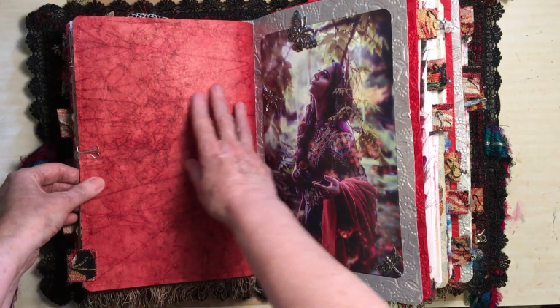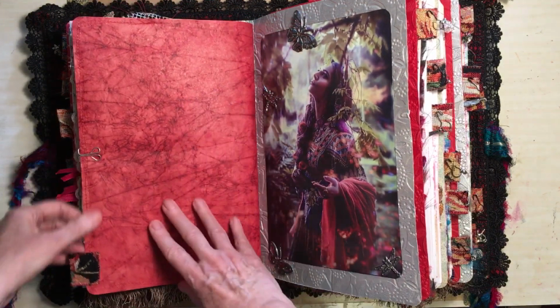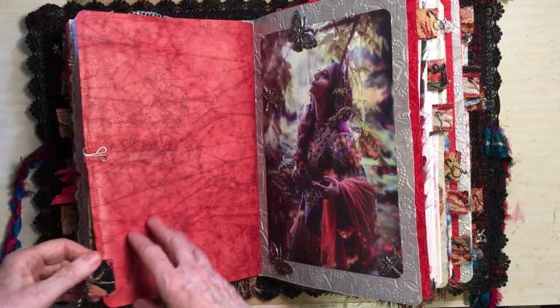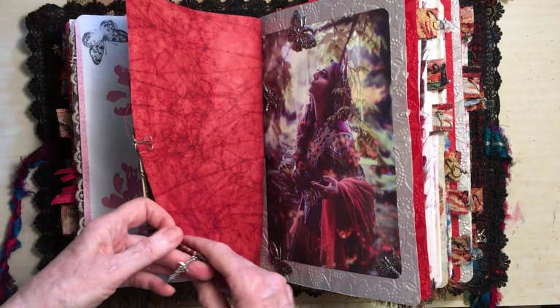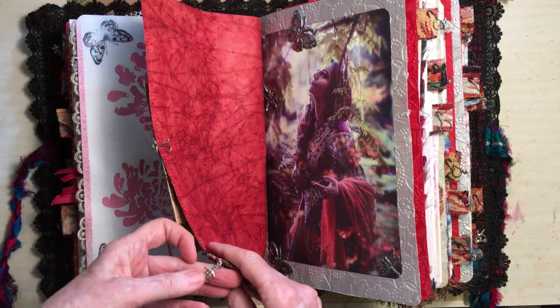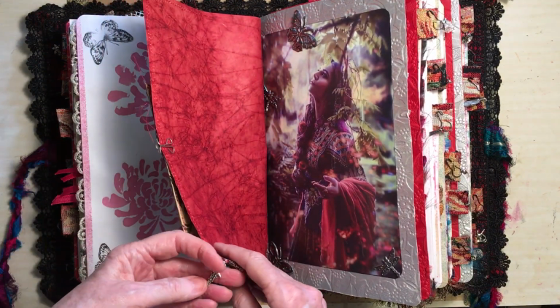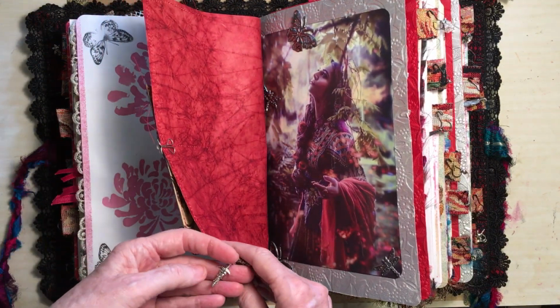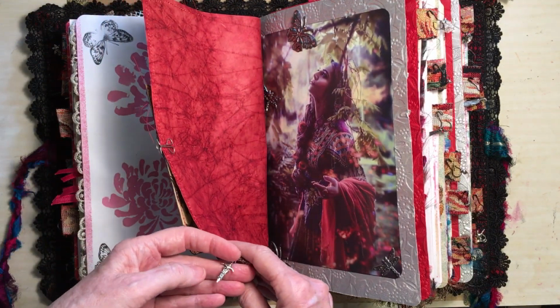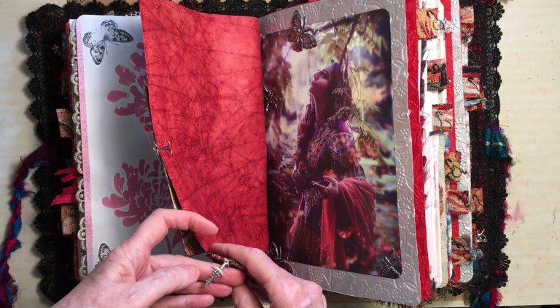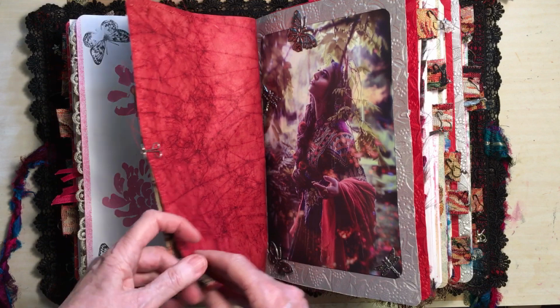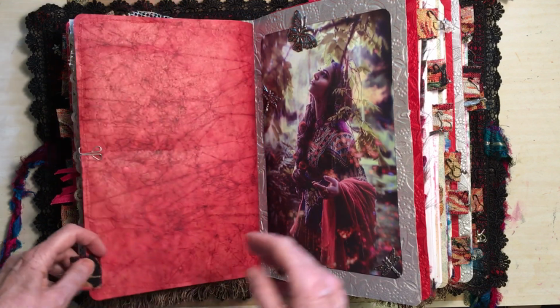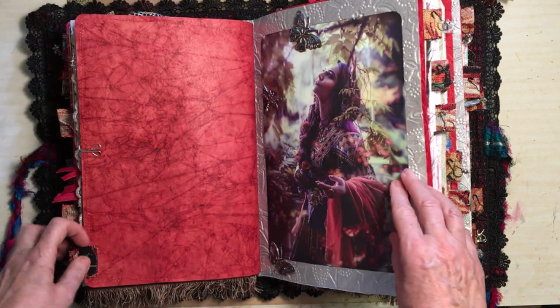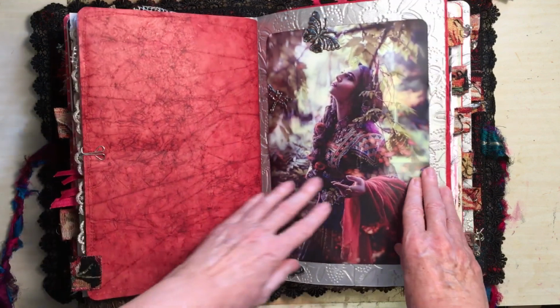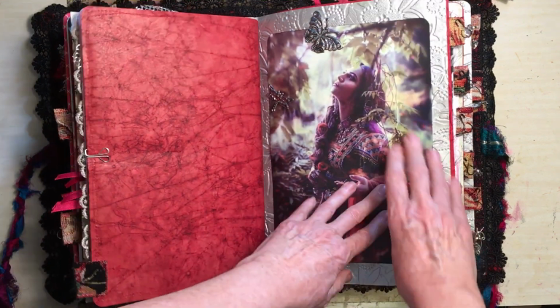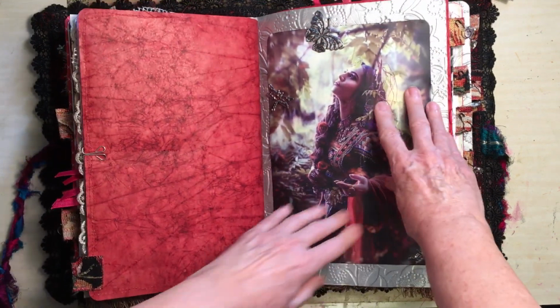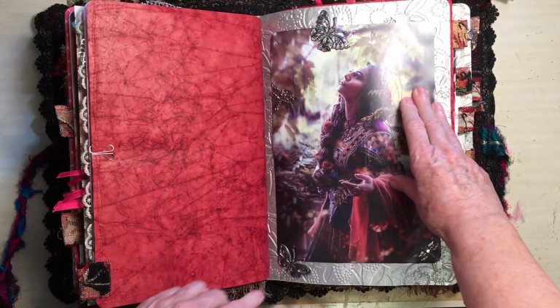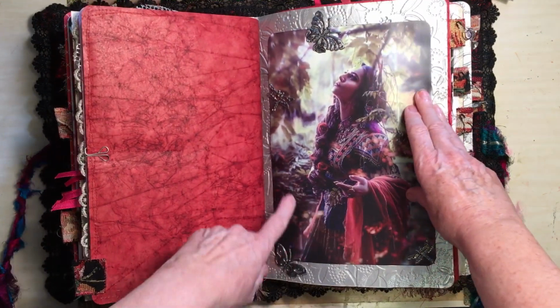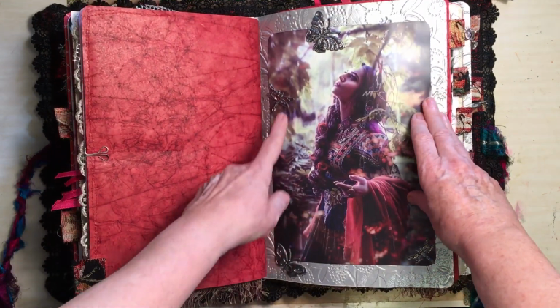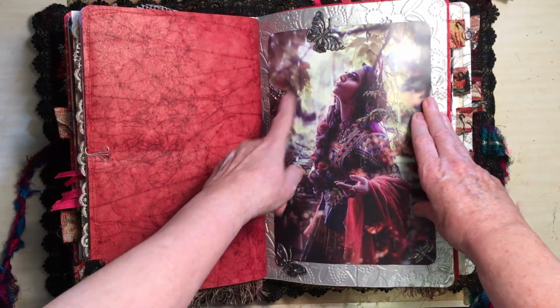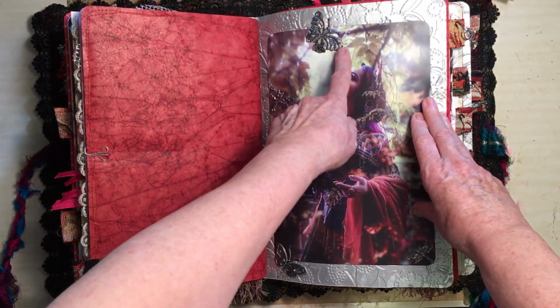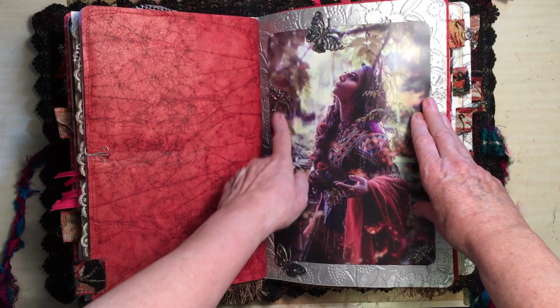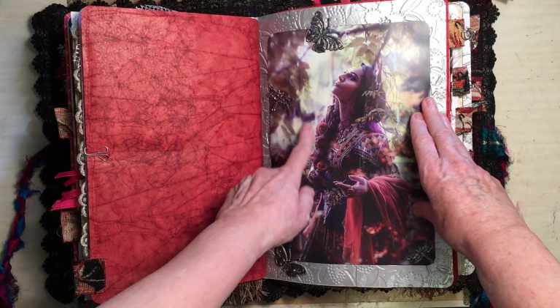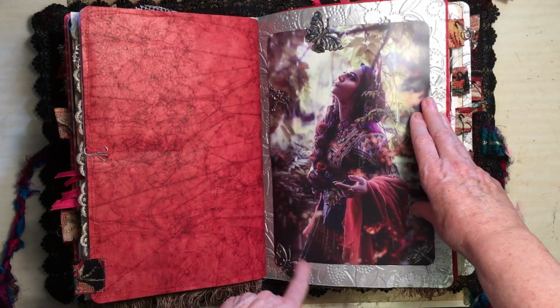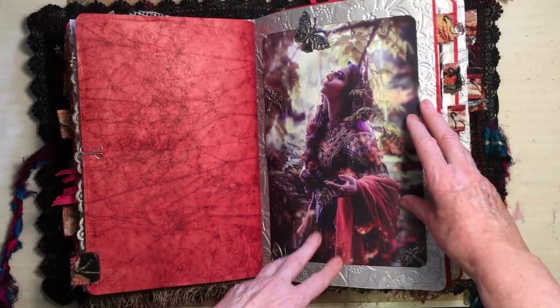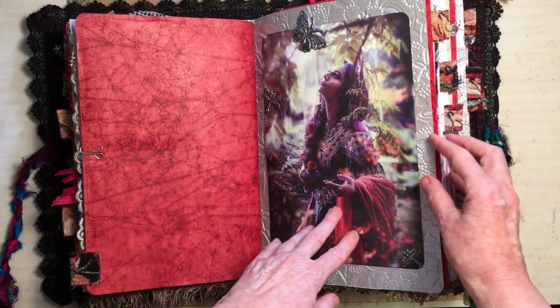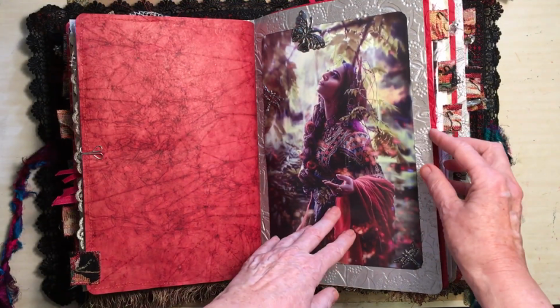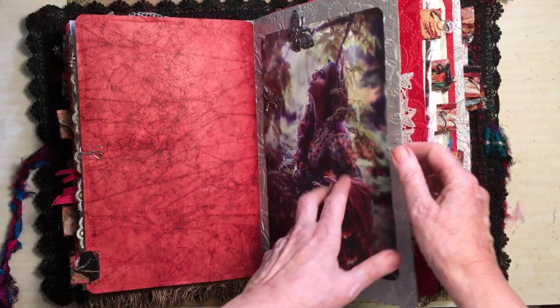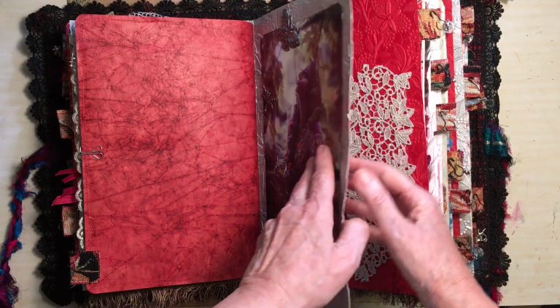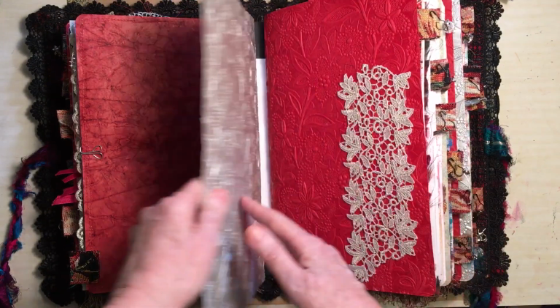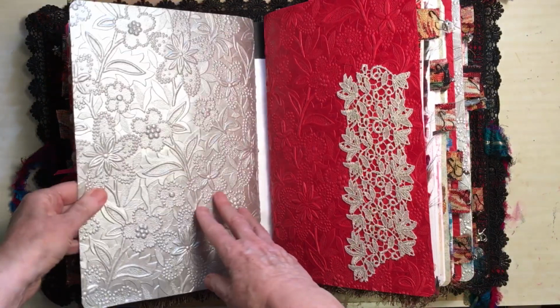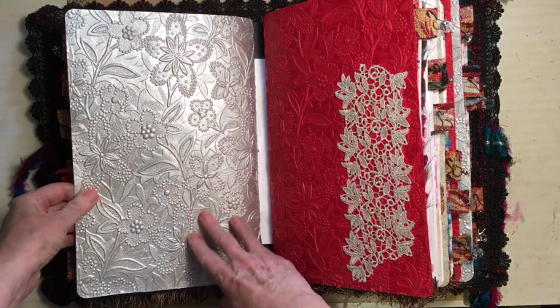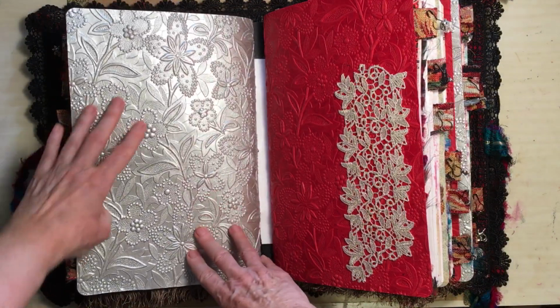This is some beautiful handmade paper. And there's a dagger on that one. Then this lady — I thought she needed something to look at, so I put the butterflies up there for her. So that's the end of that signature — you can see that beautiful paper.